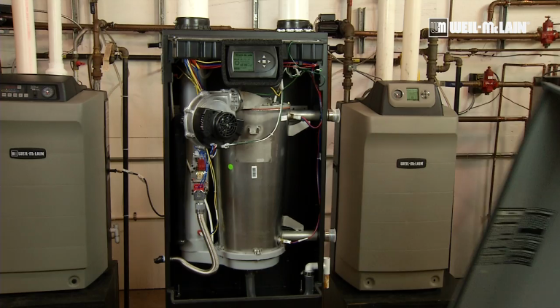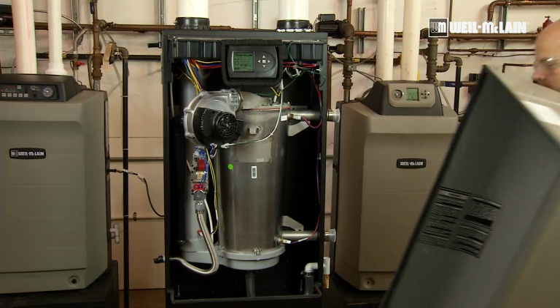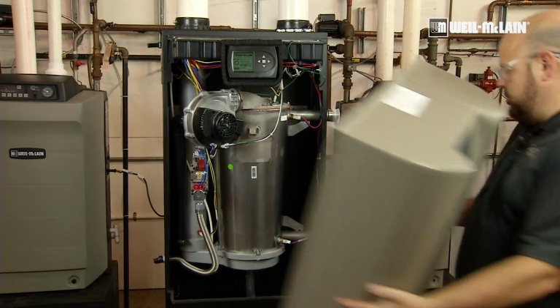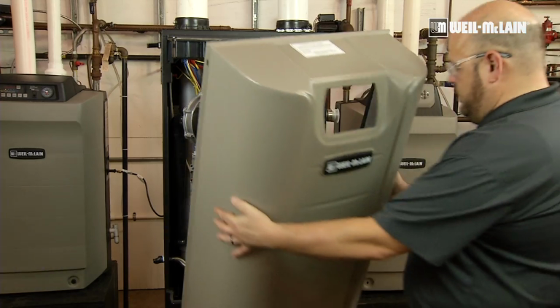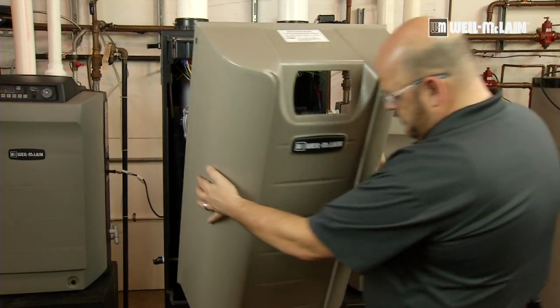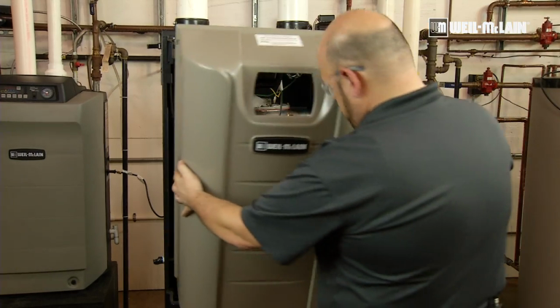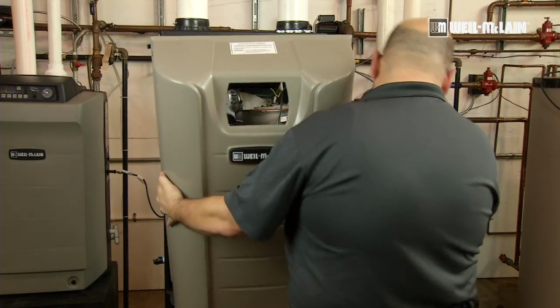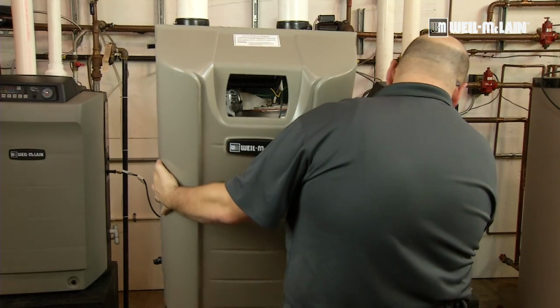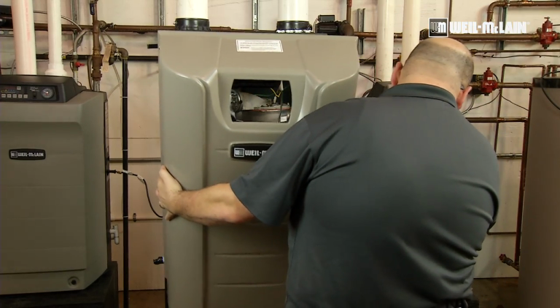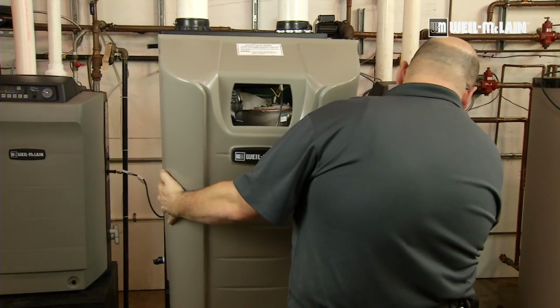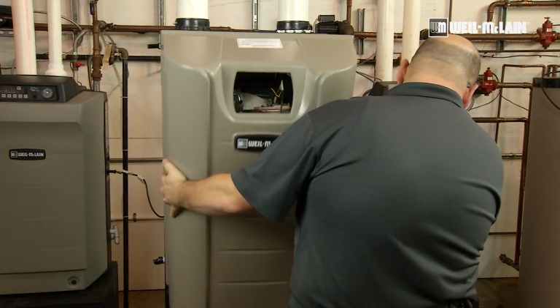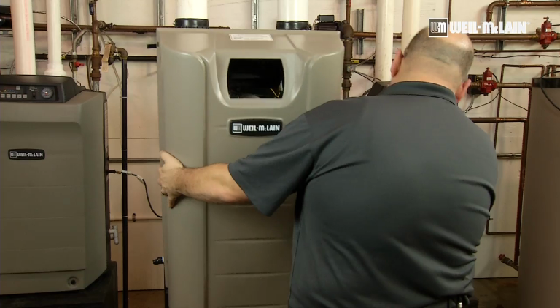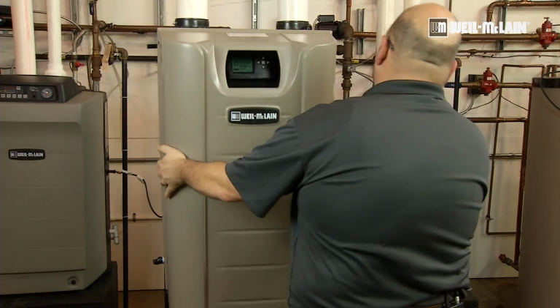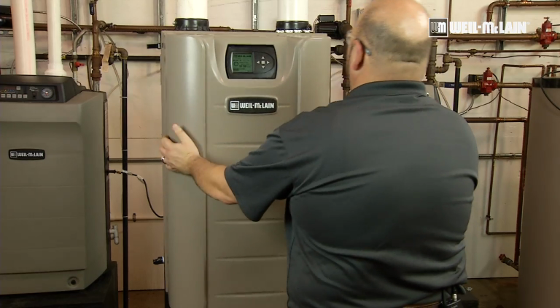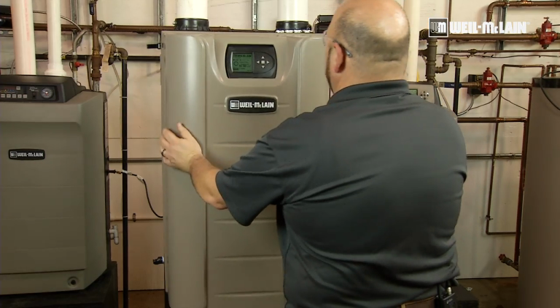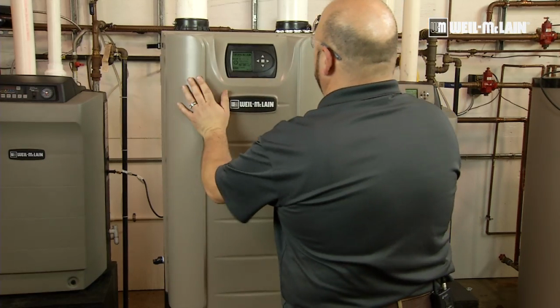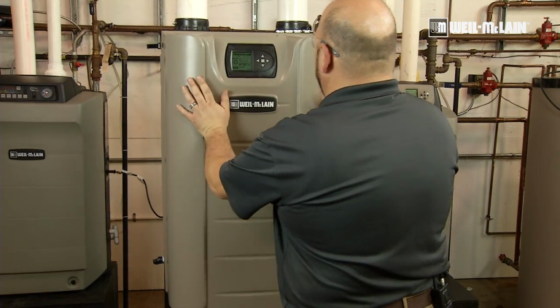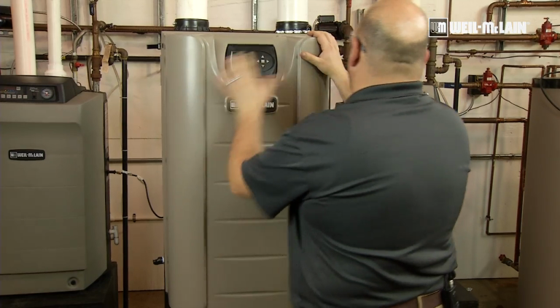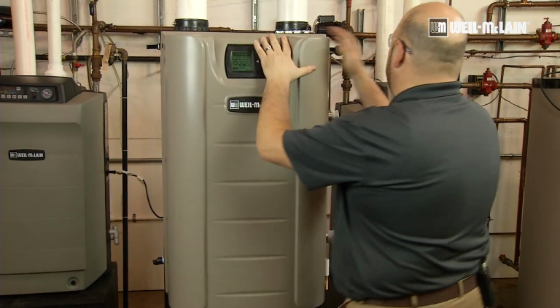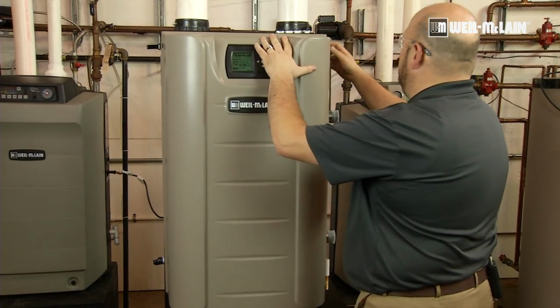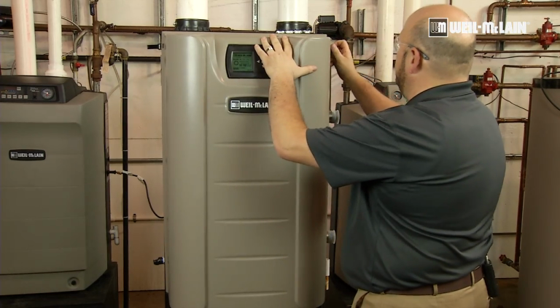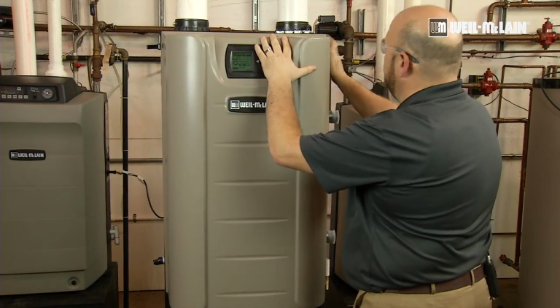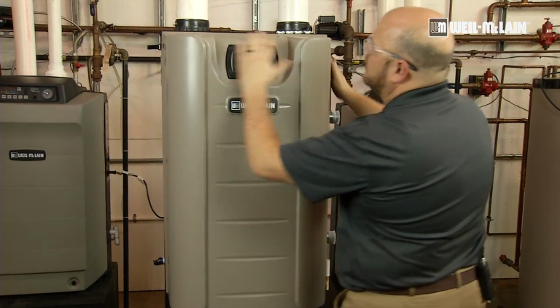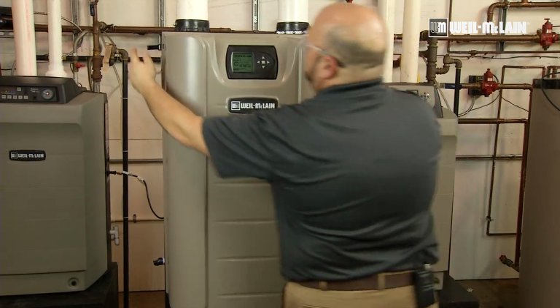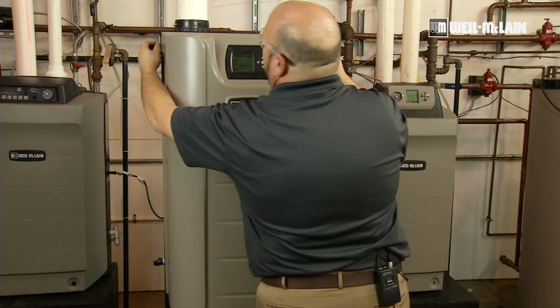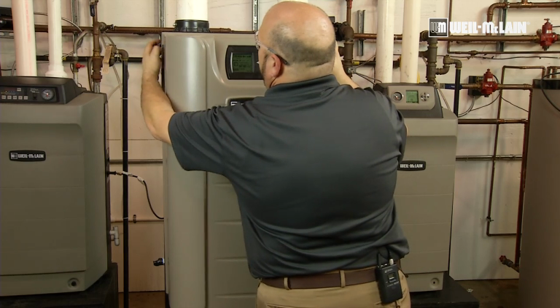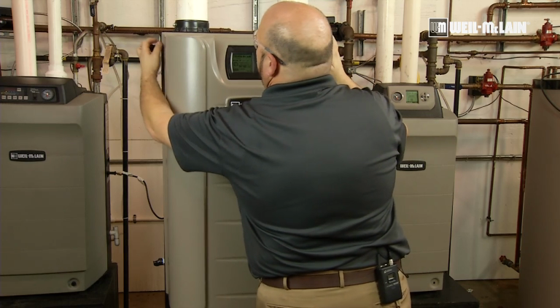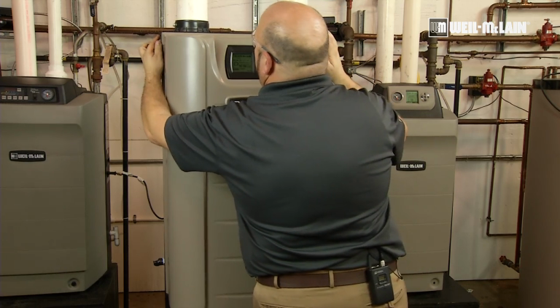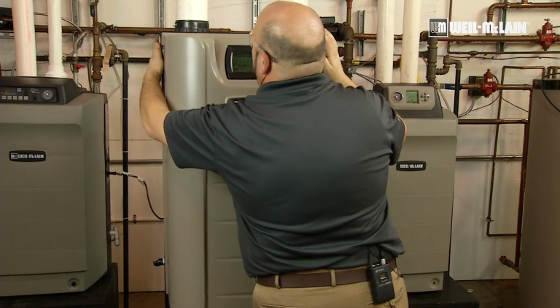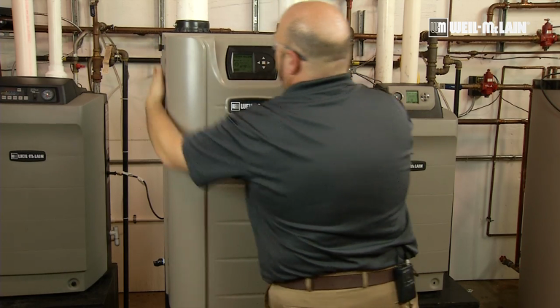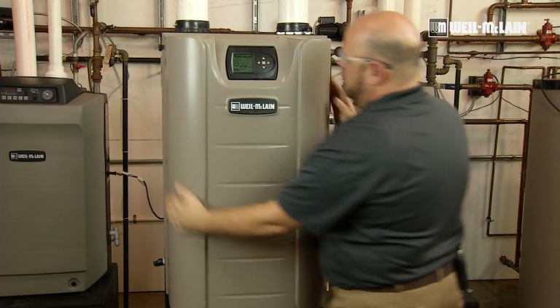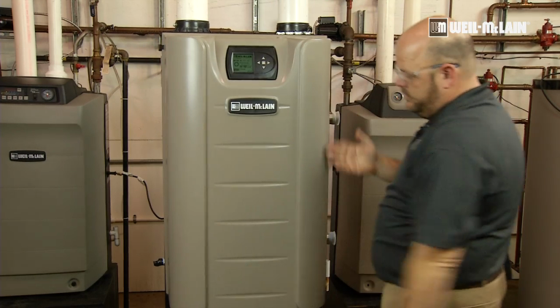We will put the bottom in first and then rotate up and lock in the jacket.